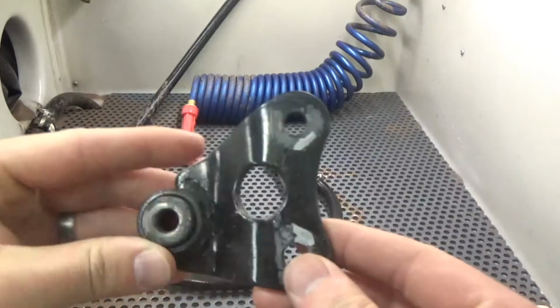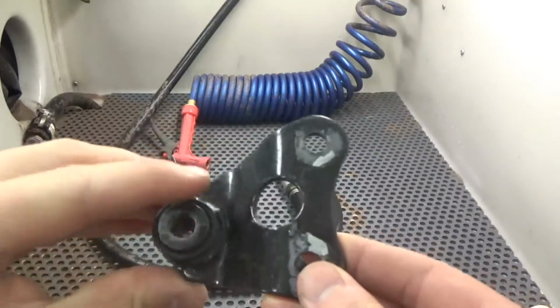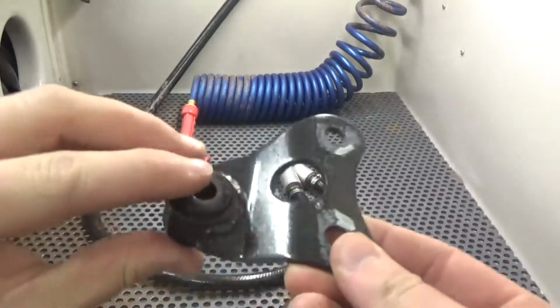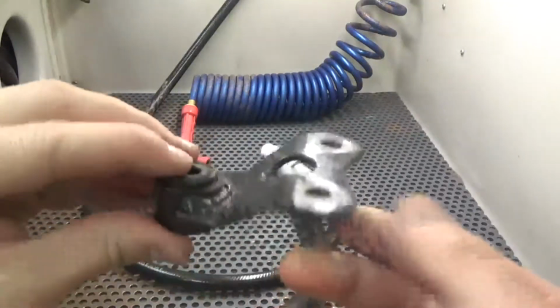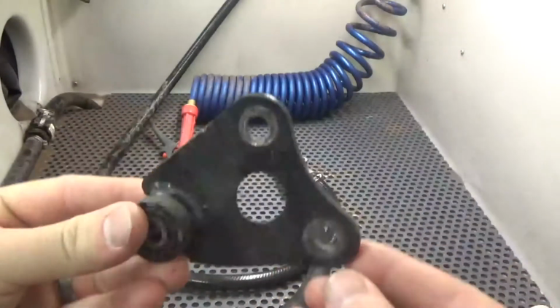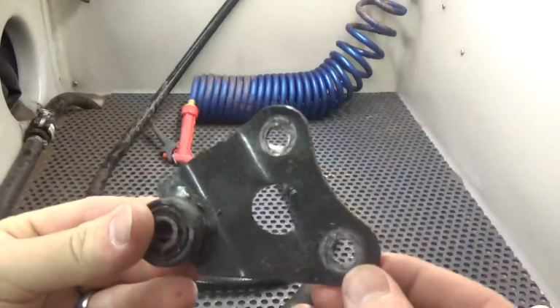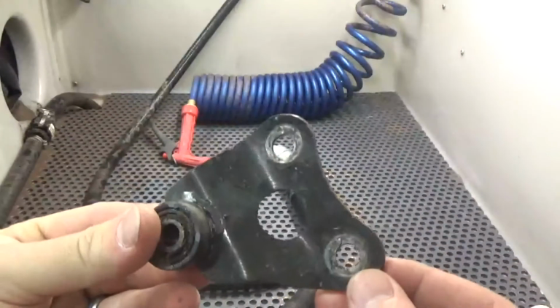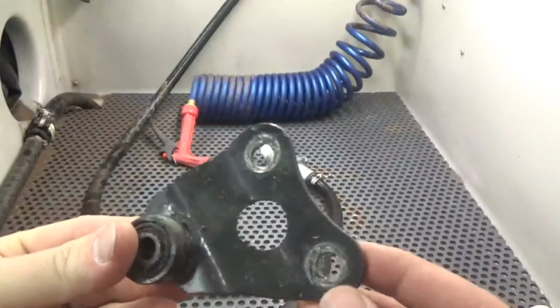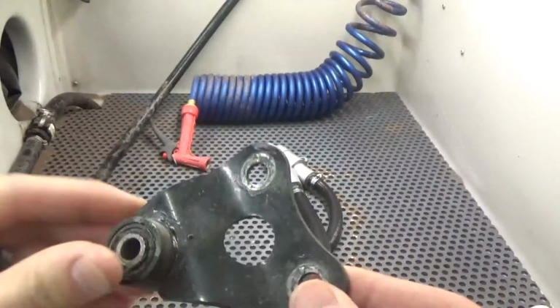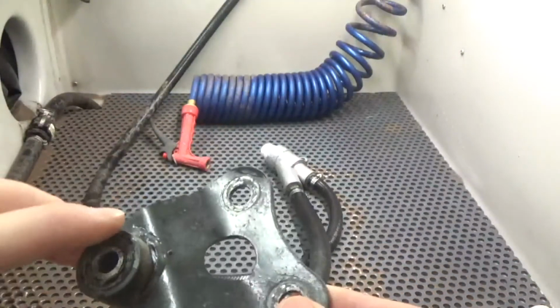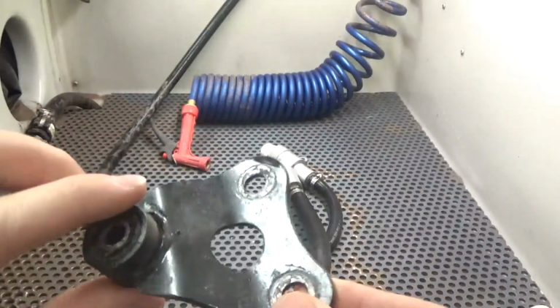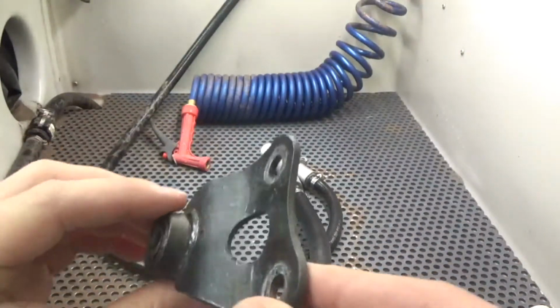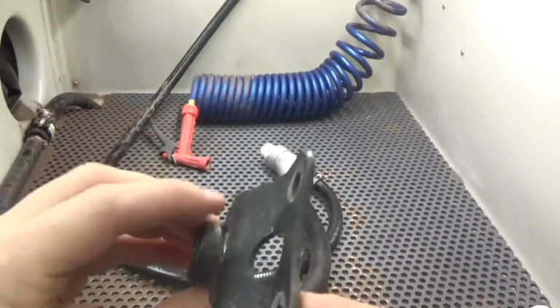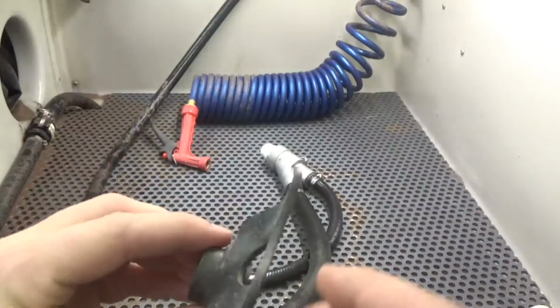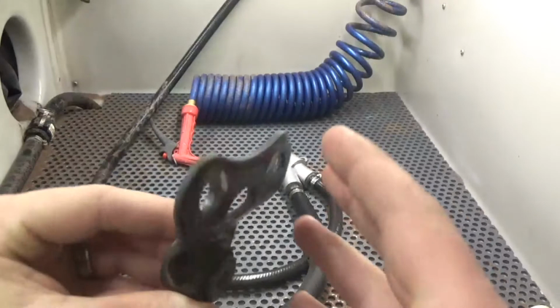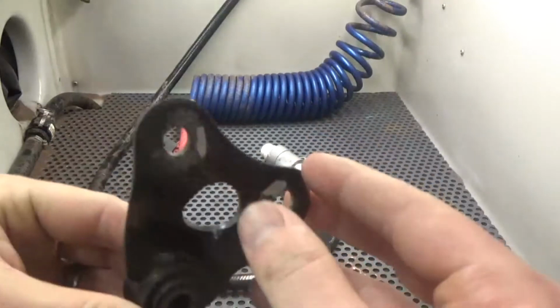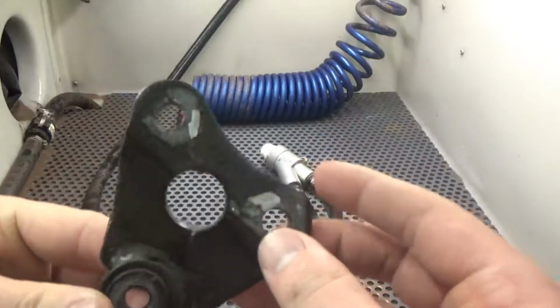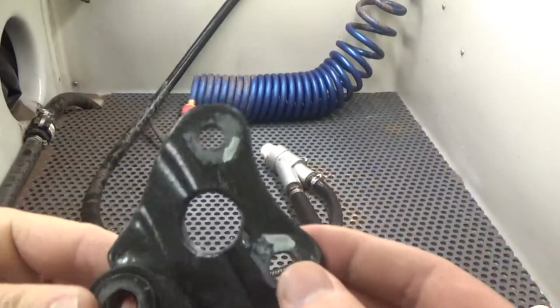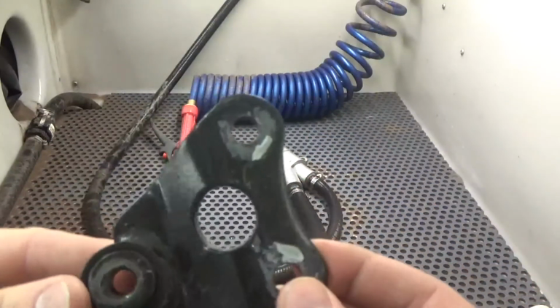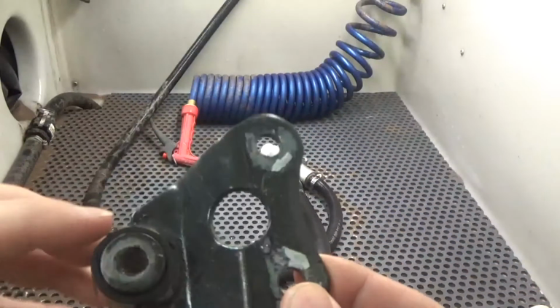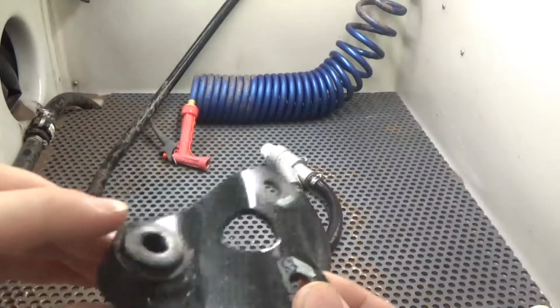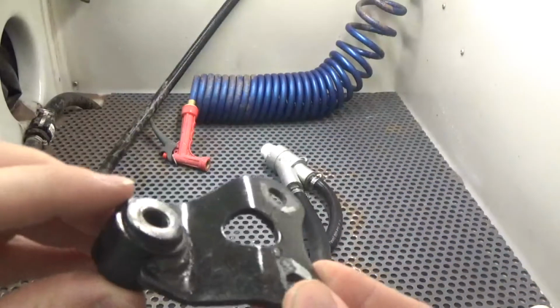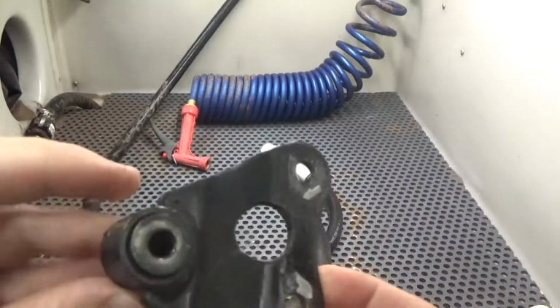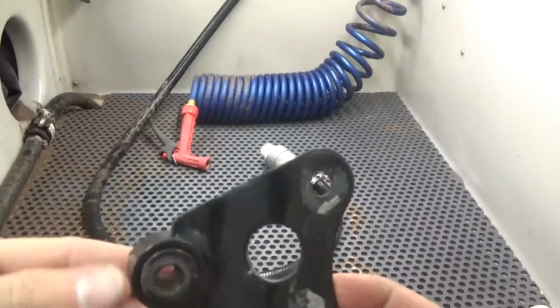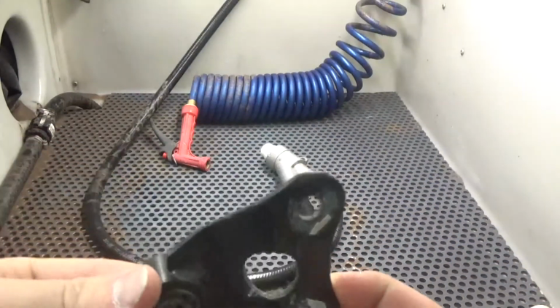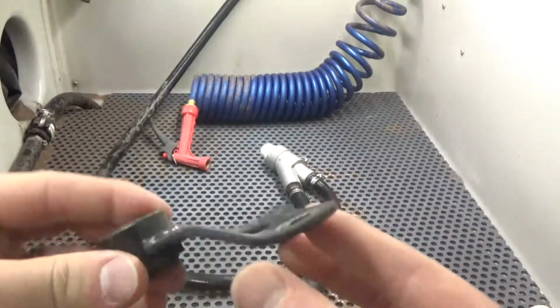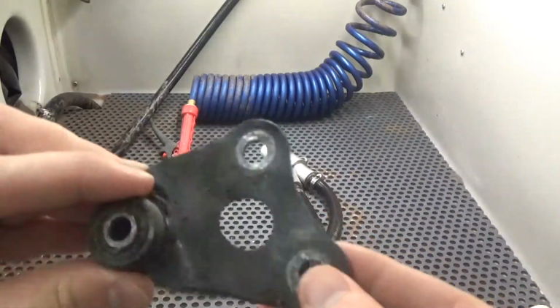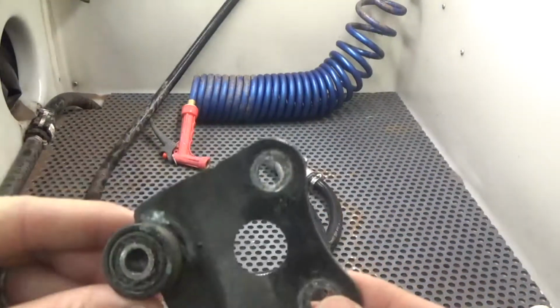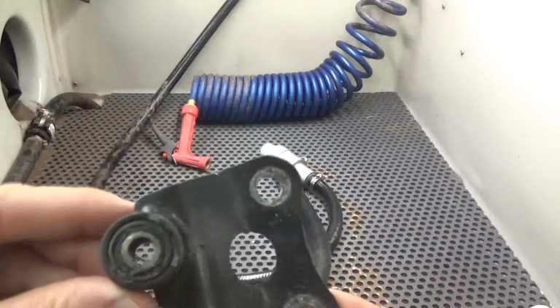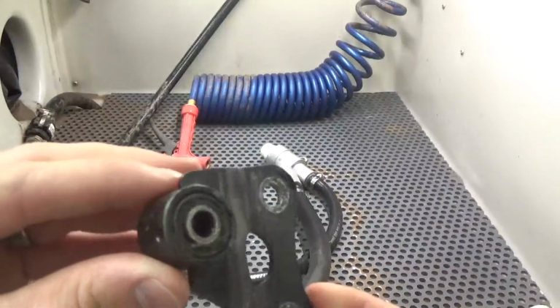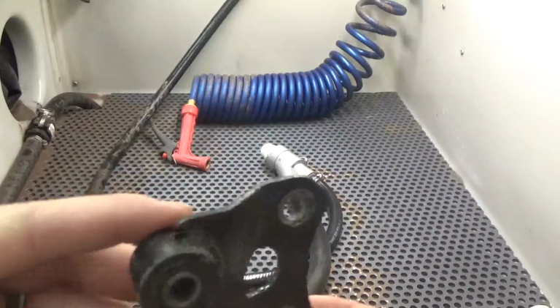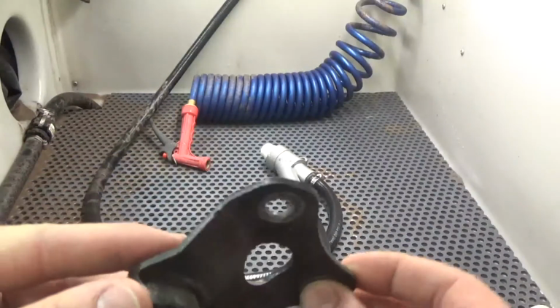Hey guys, John here with Vapor Haunting Technologies. Today we are going to be working with a bracket here that's been painted. What we're going to do is show you how quickly we can remove this coating to prep the surface for a new coating.